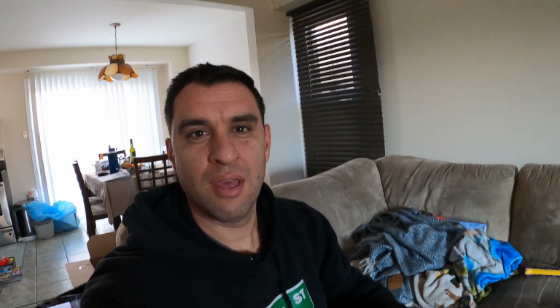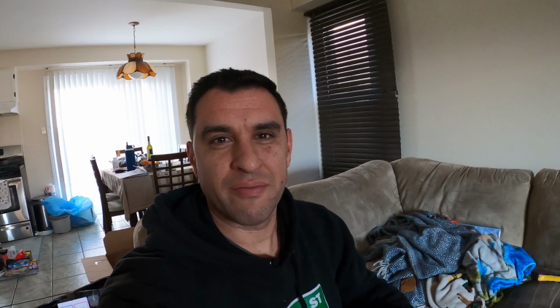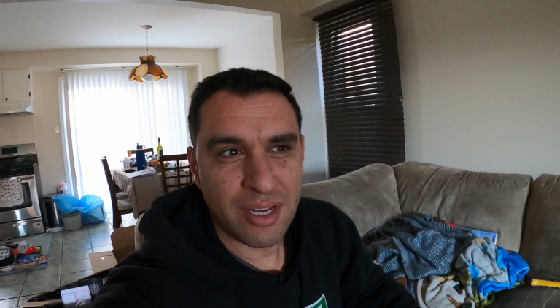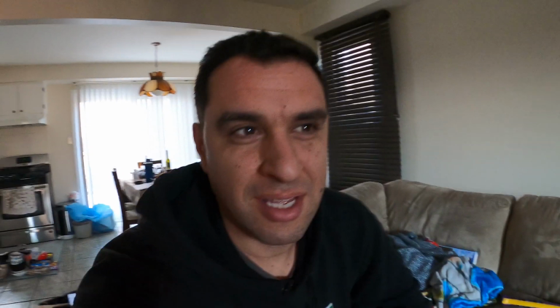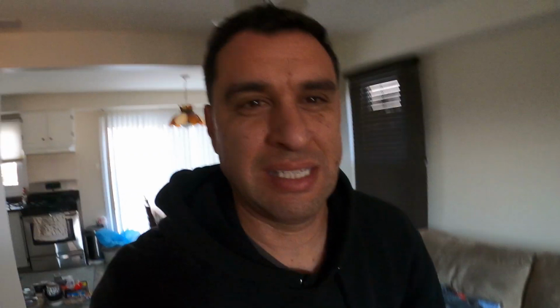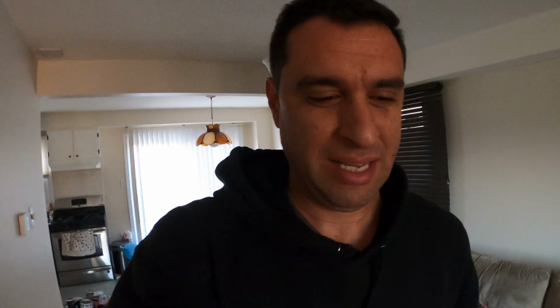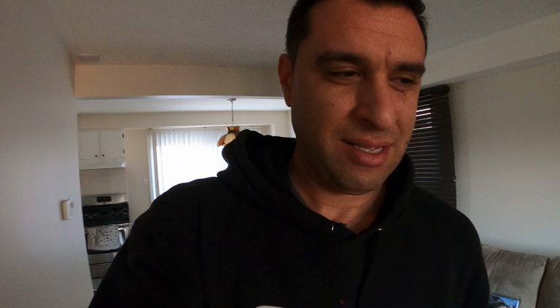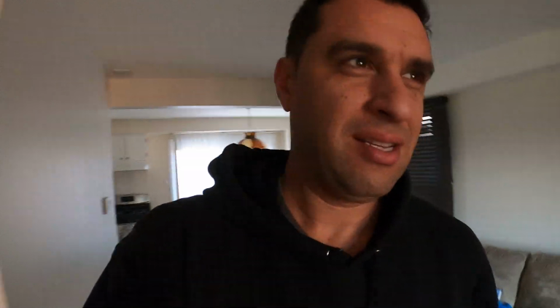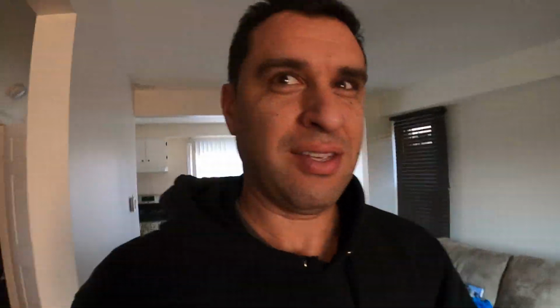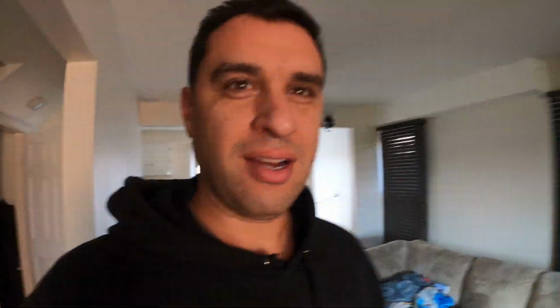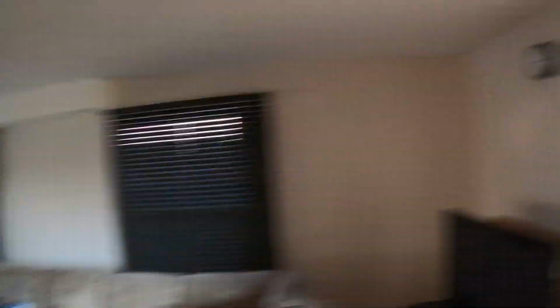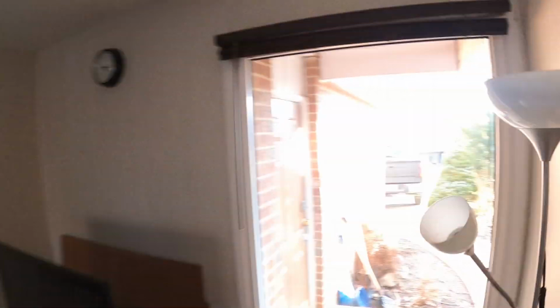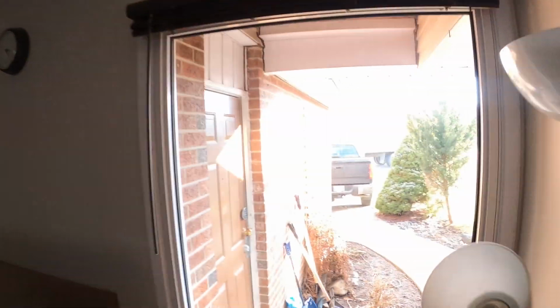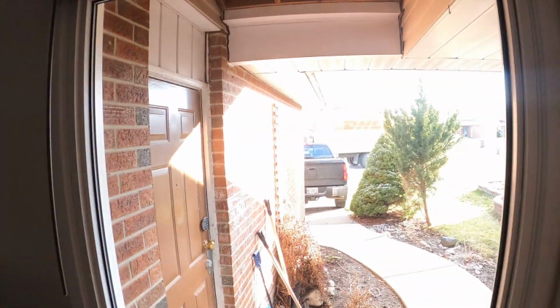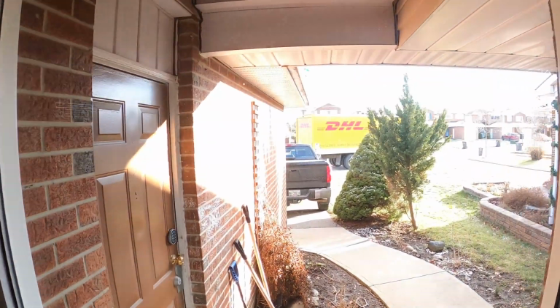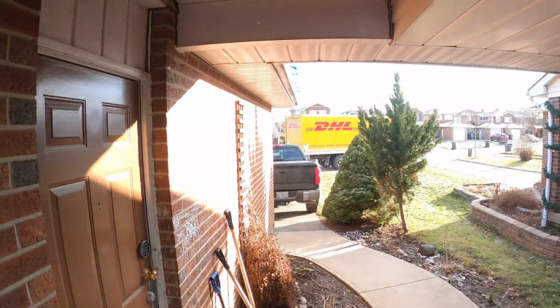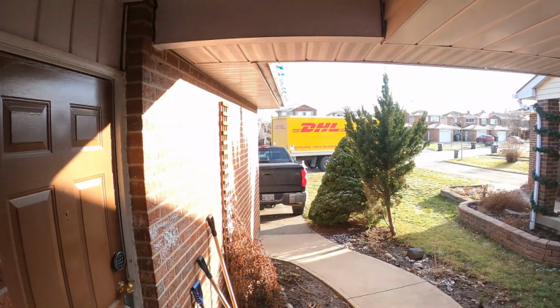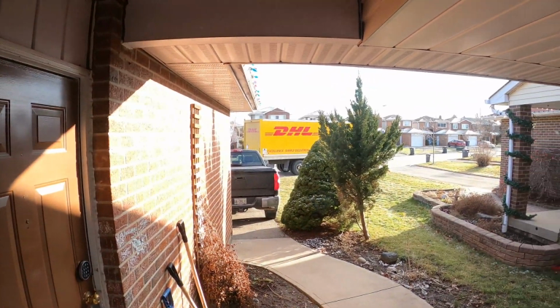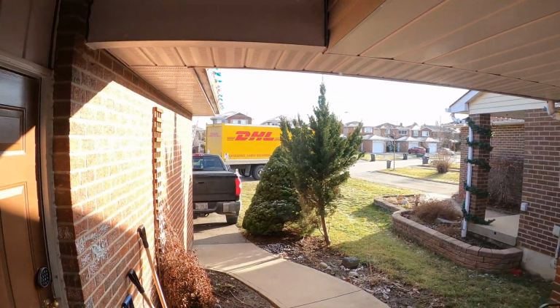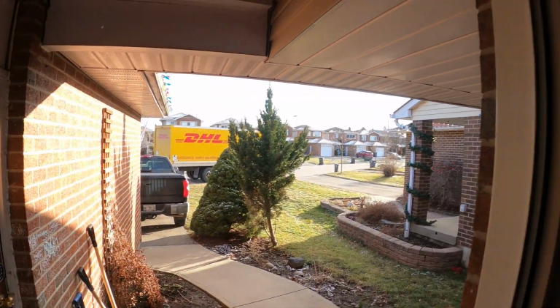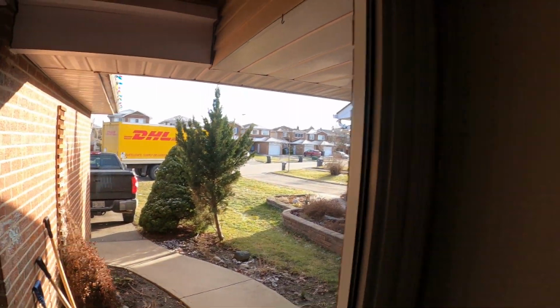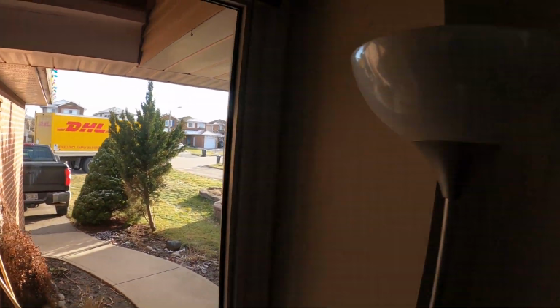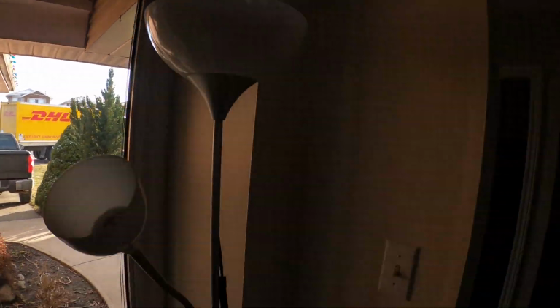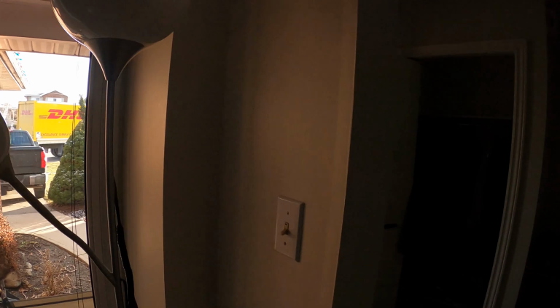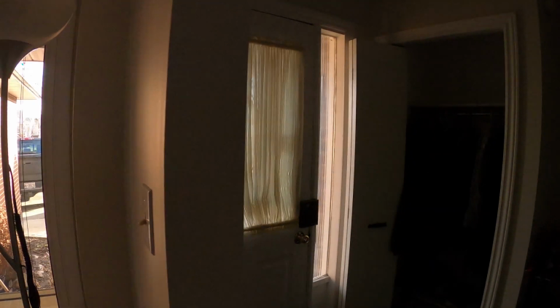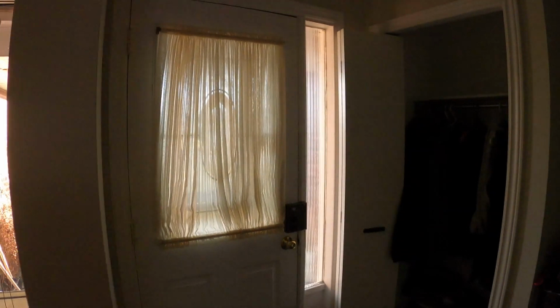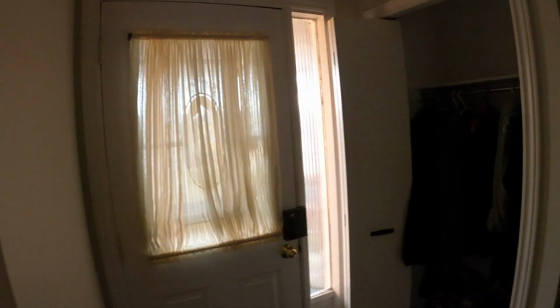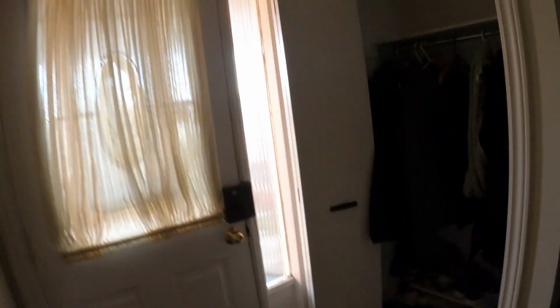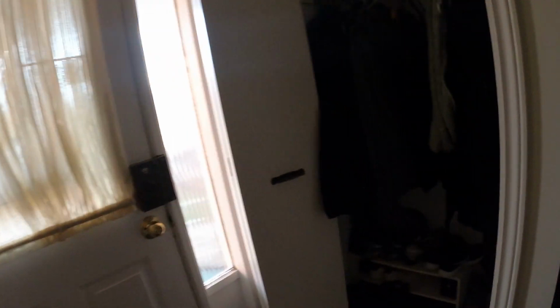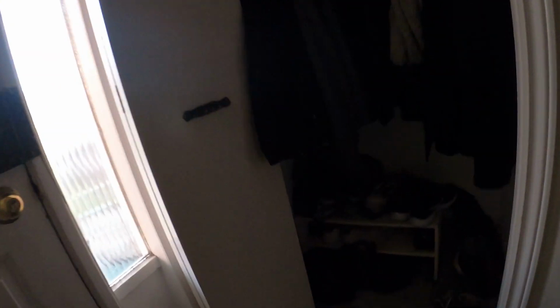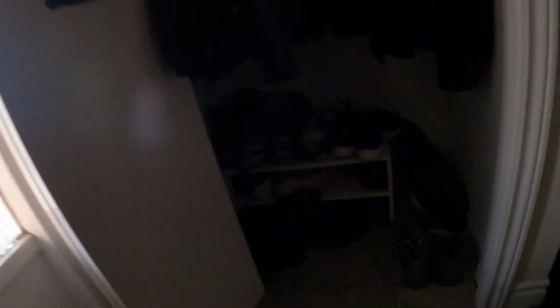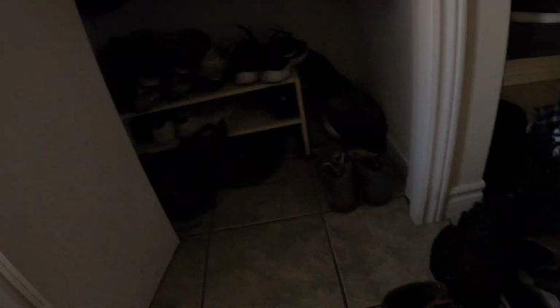Hi everyone, it's here — DHL is here. Let's go check it out.